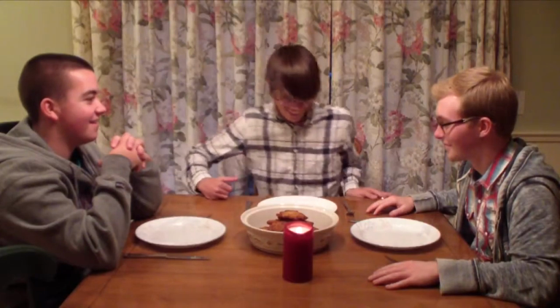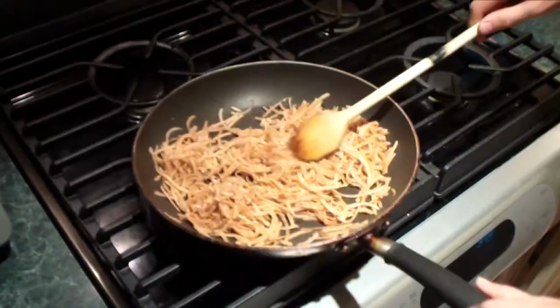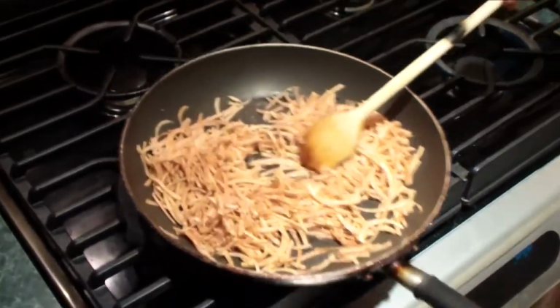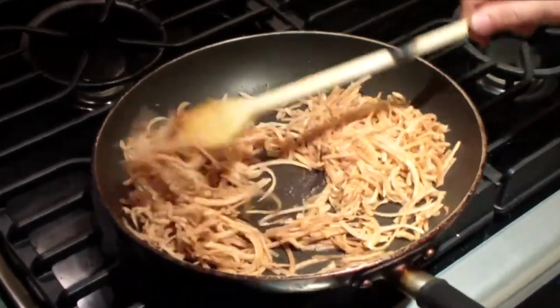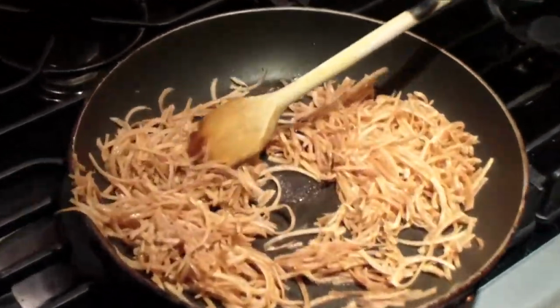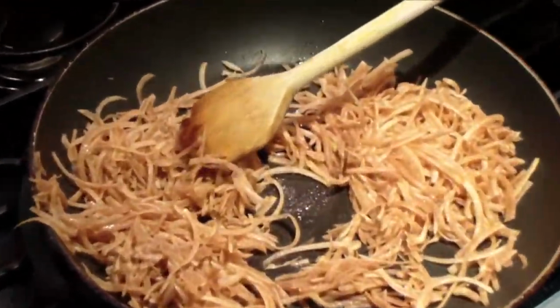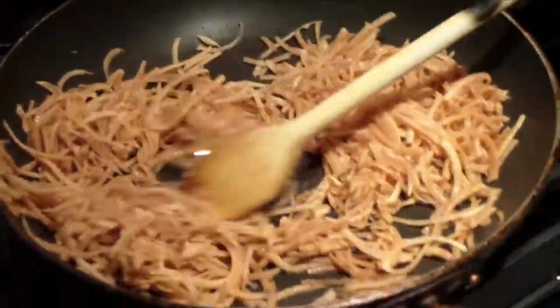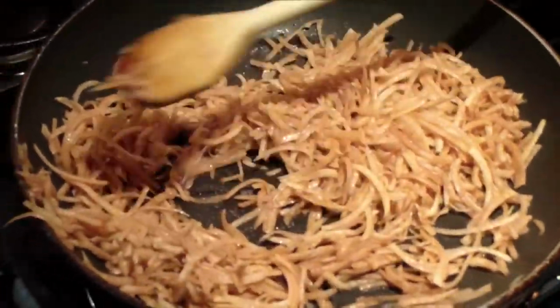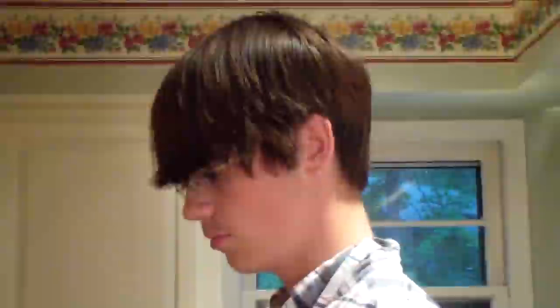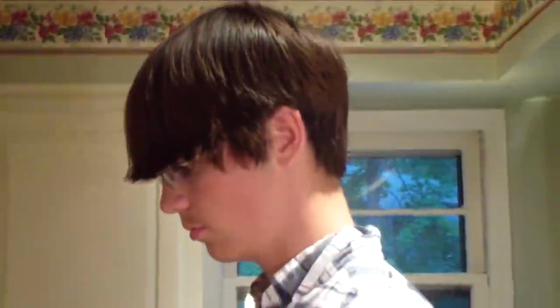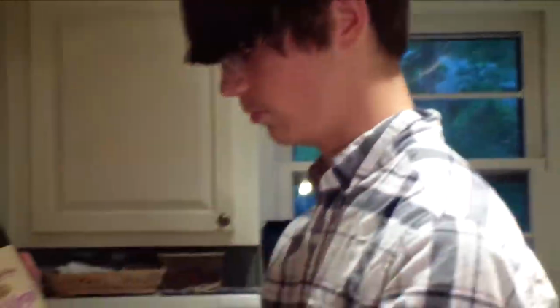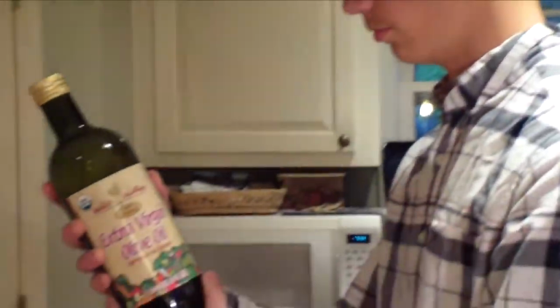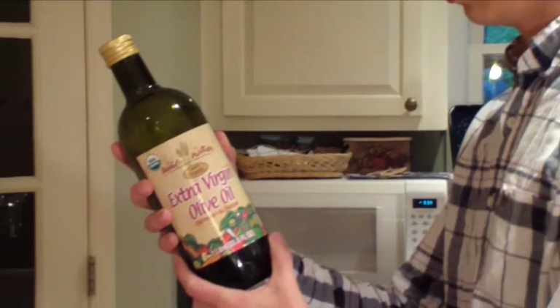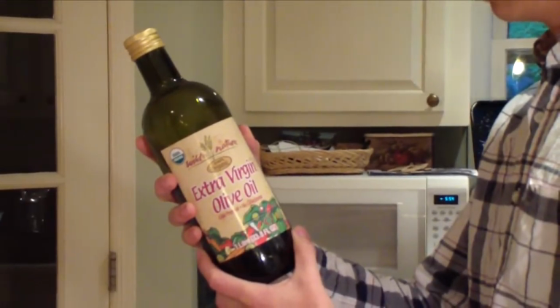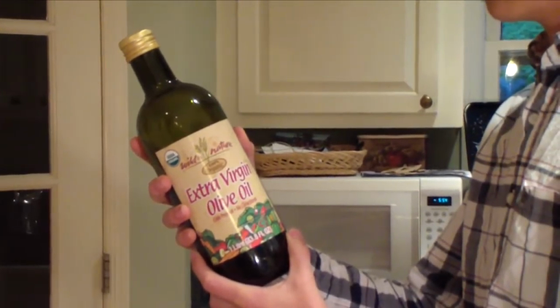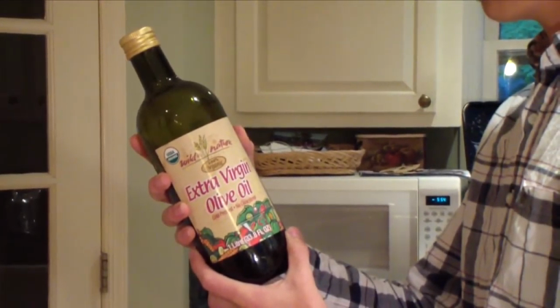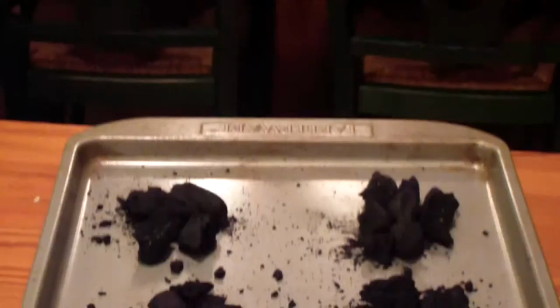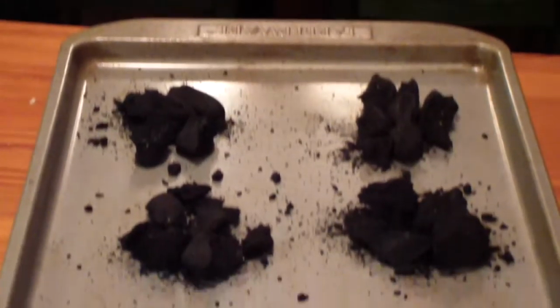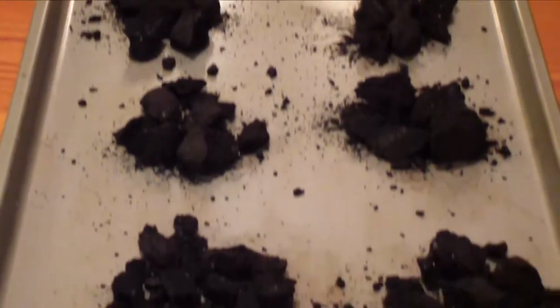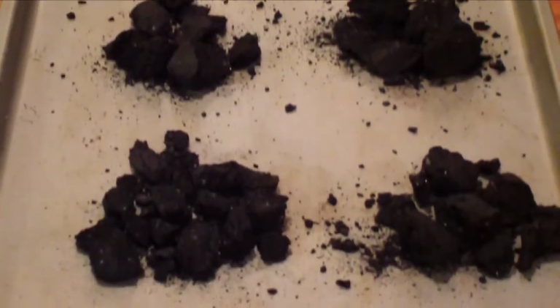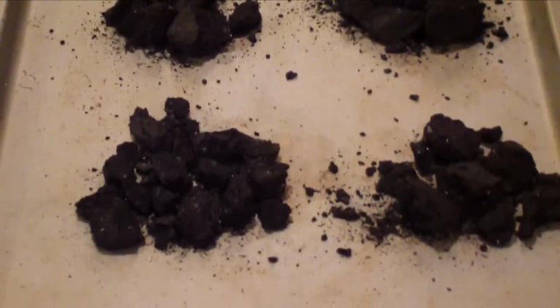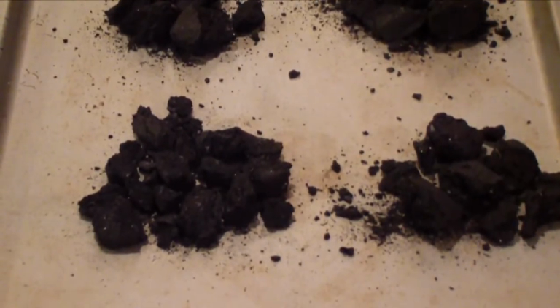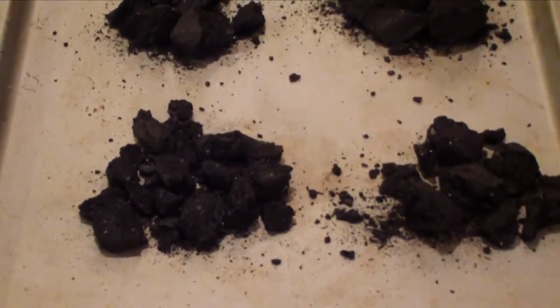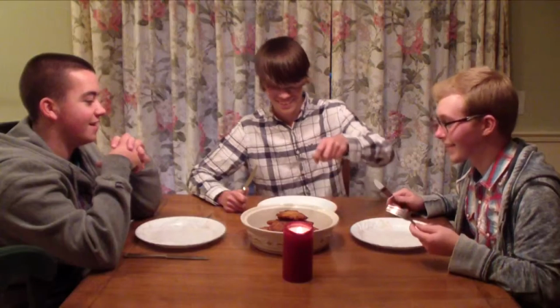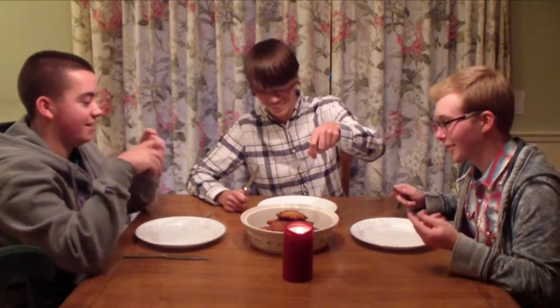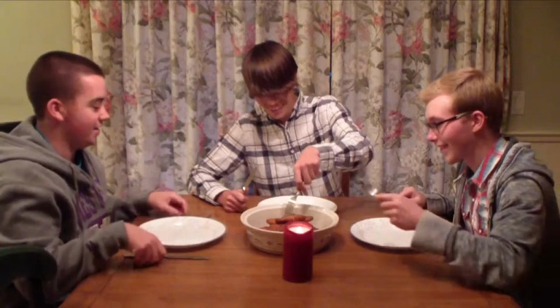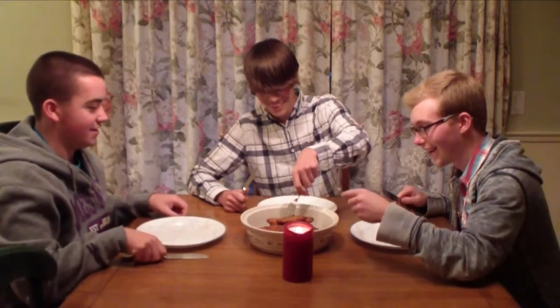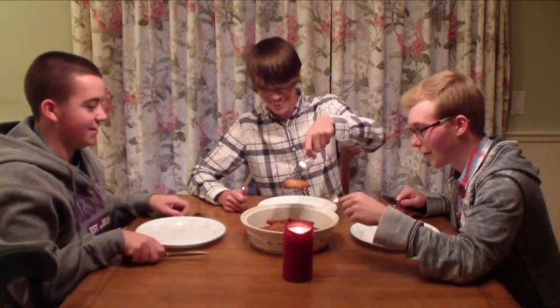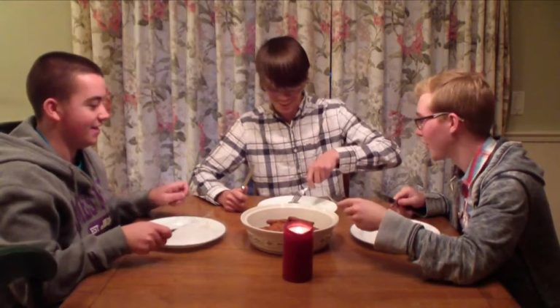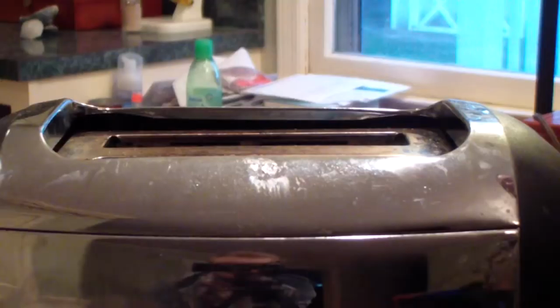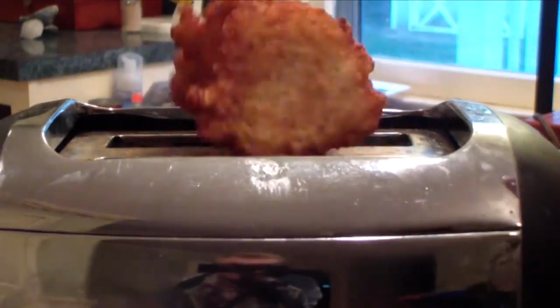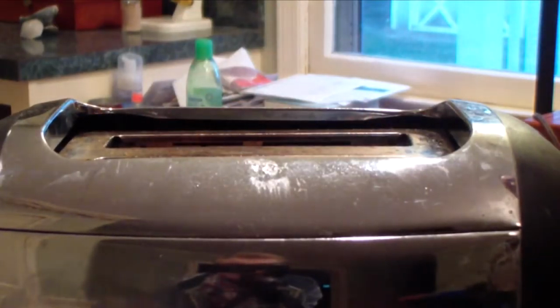No more shredded spuds. No more added fats and oils. And no more charred mess. Now, a perfect meal is only minutes away.